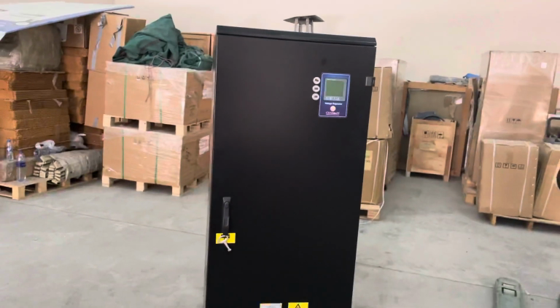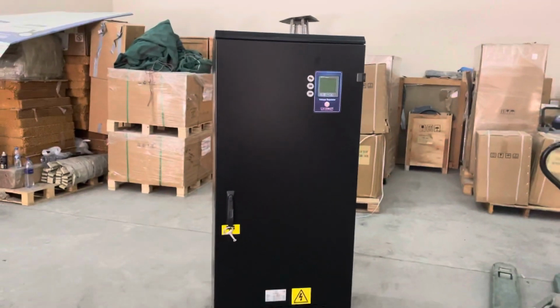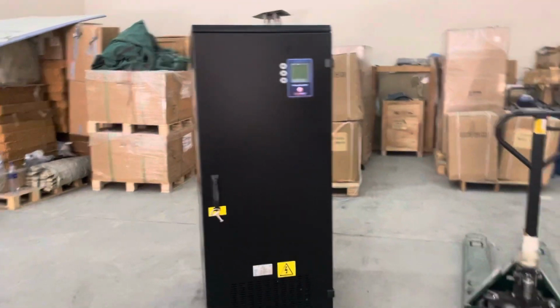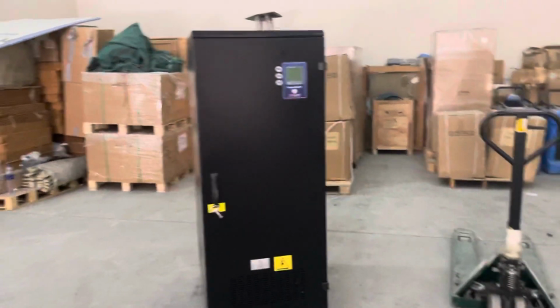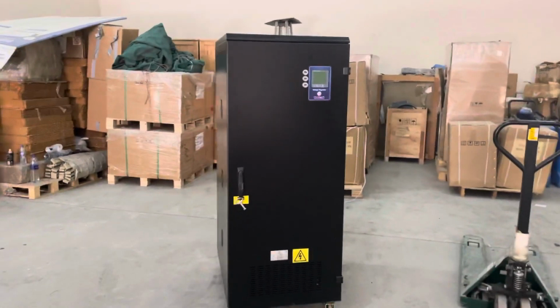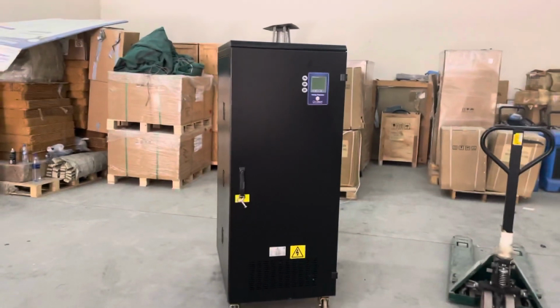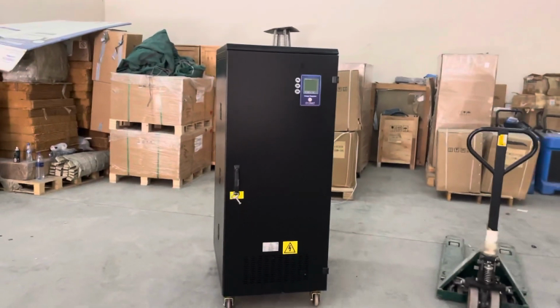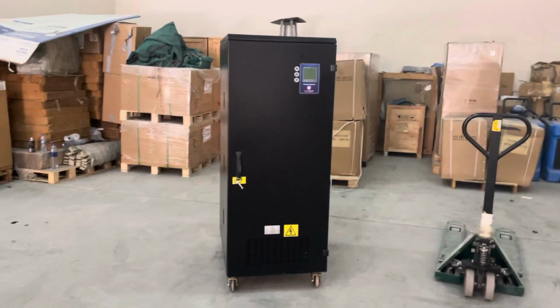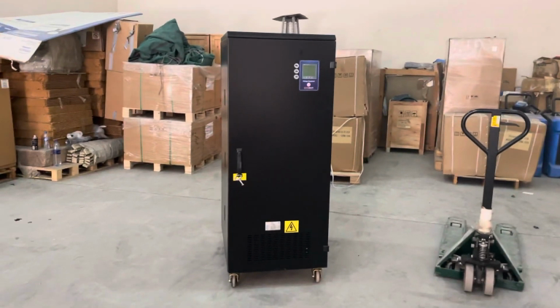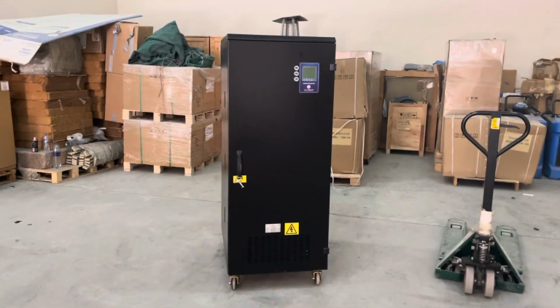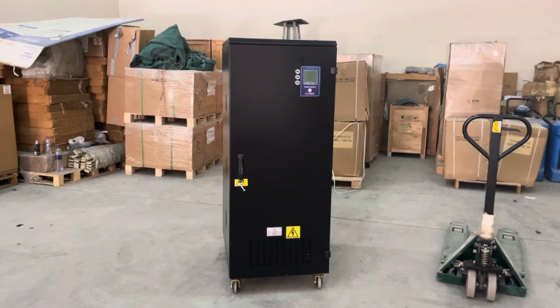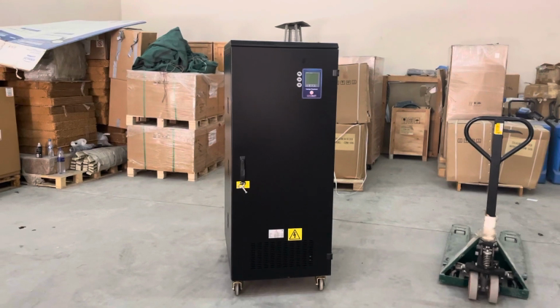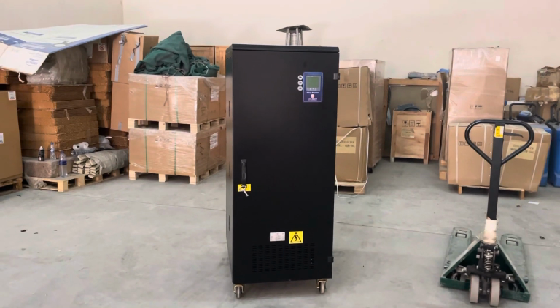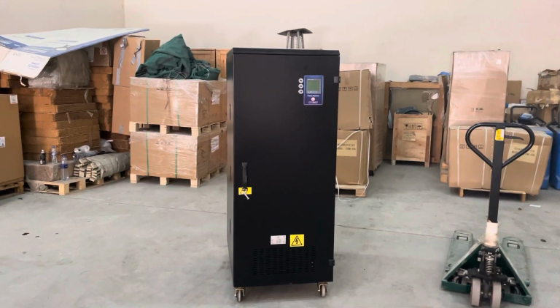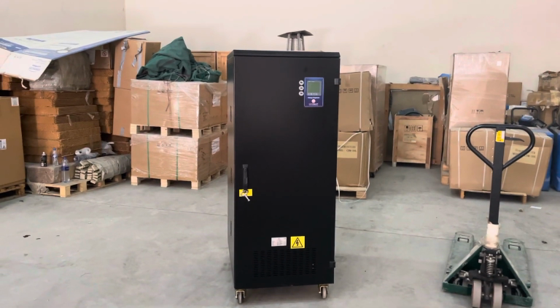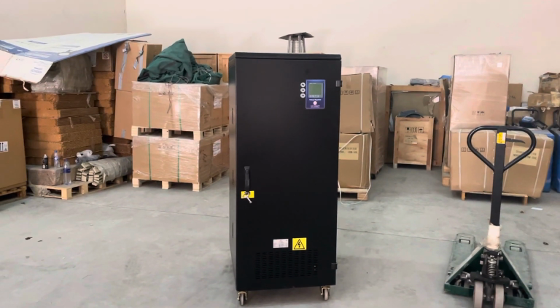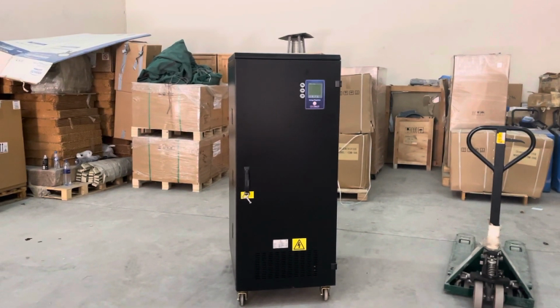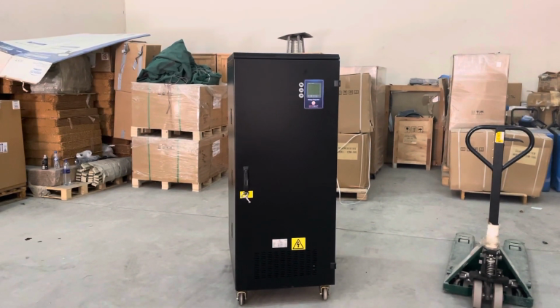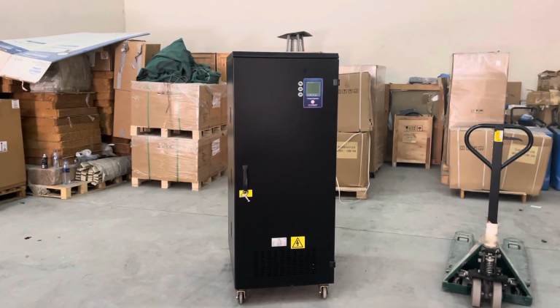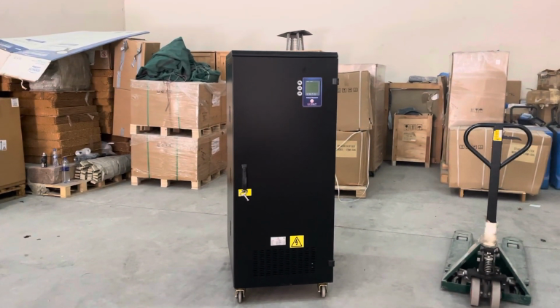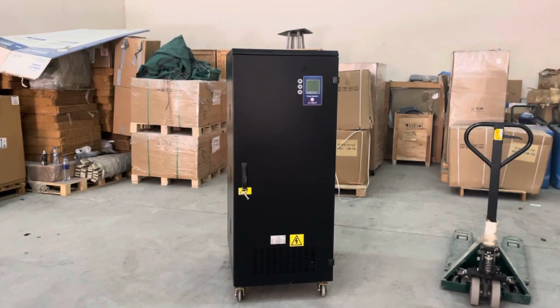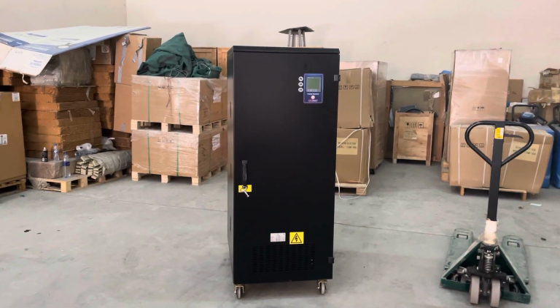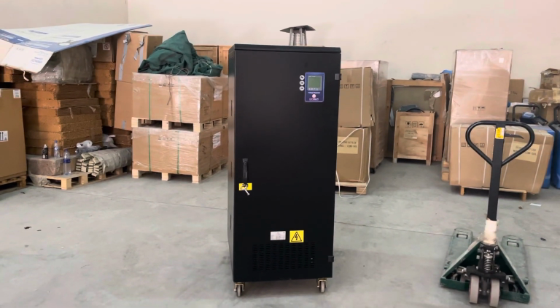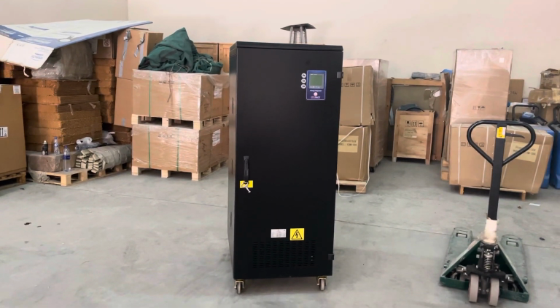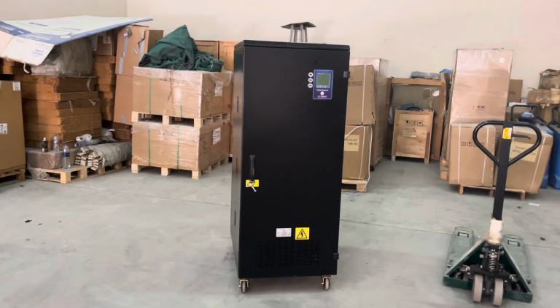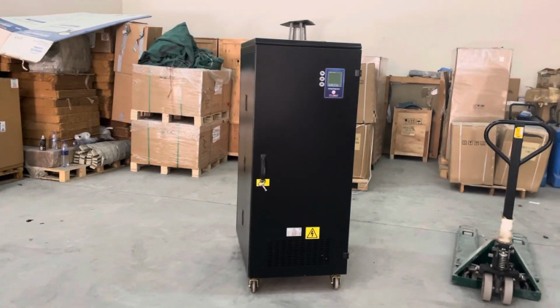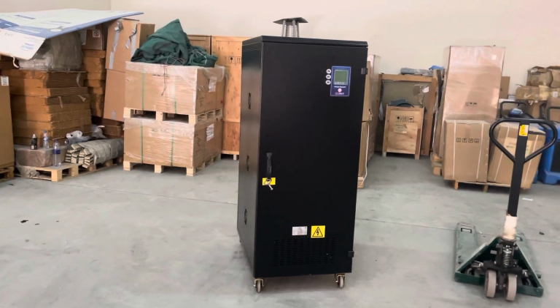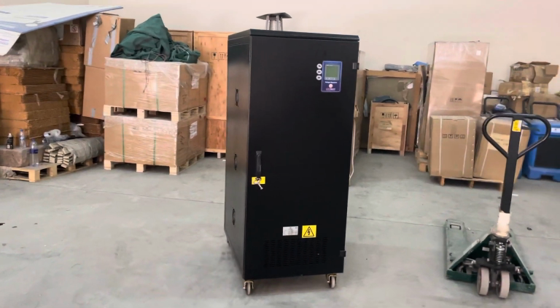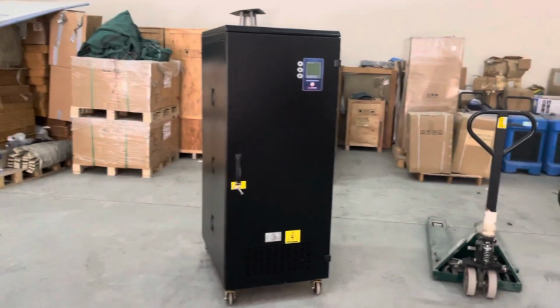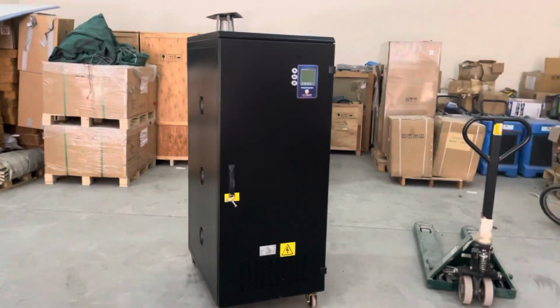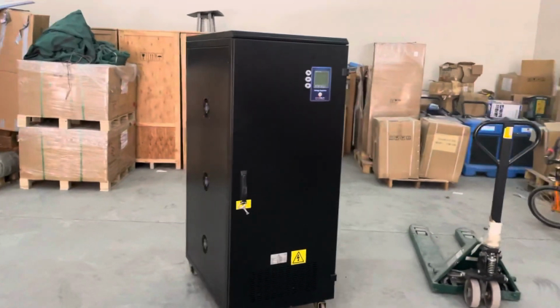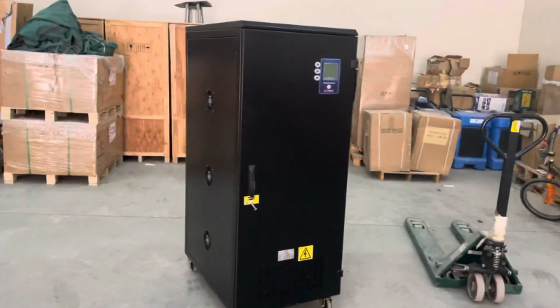This is the 100kVA servo voltage stabilizer with all protections: over current, short circuit protection, and independent phase control. Thank you.